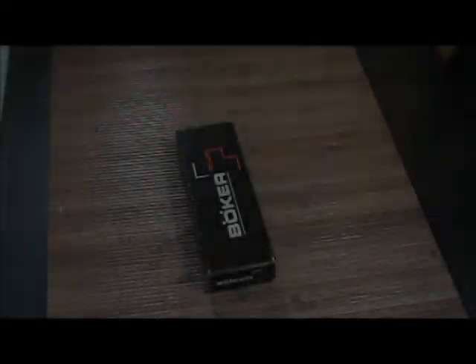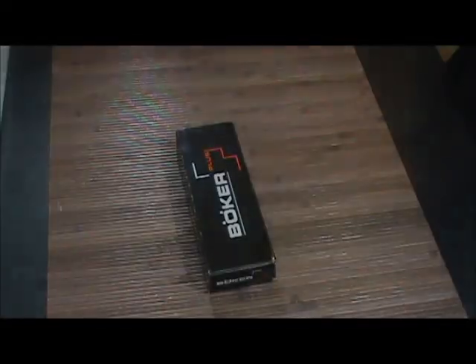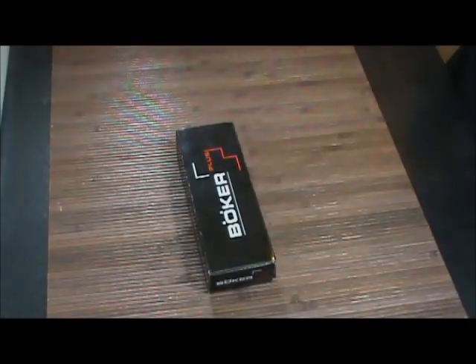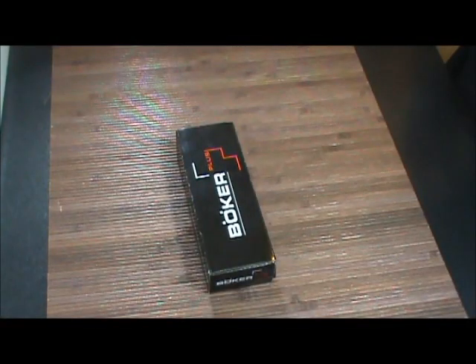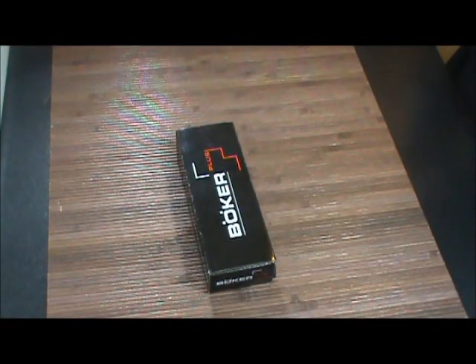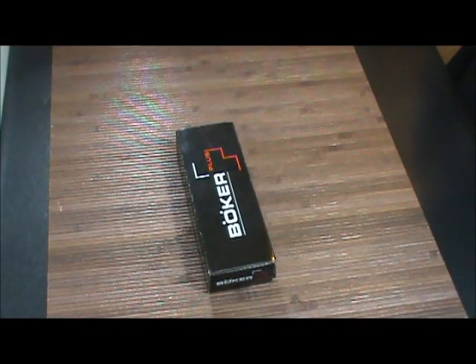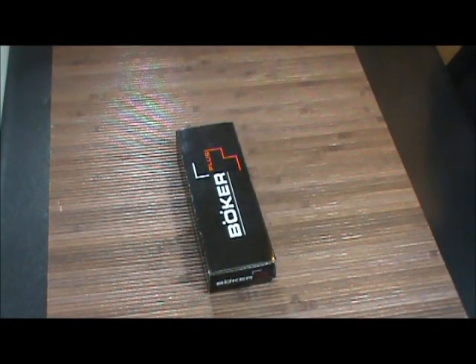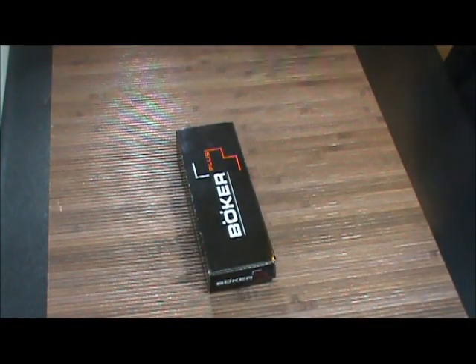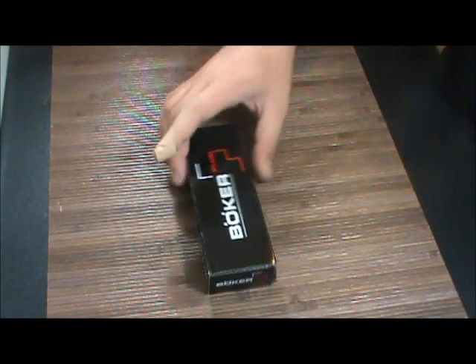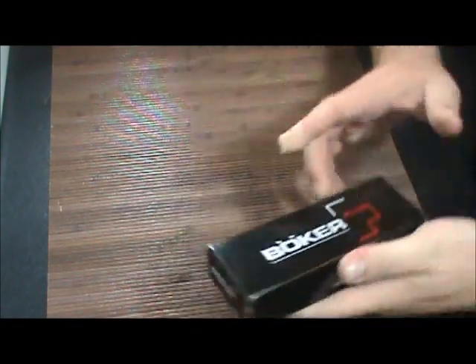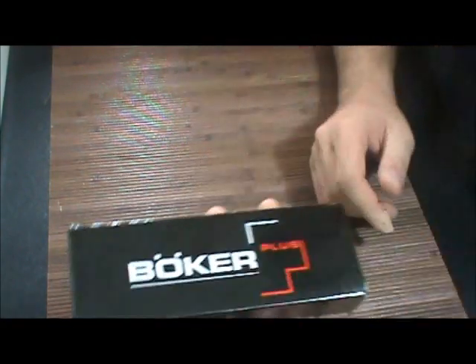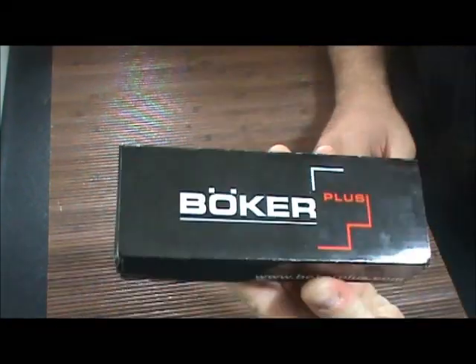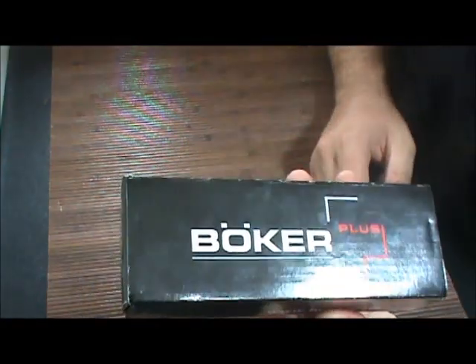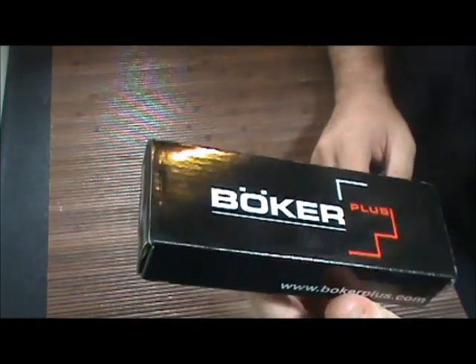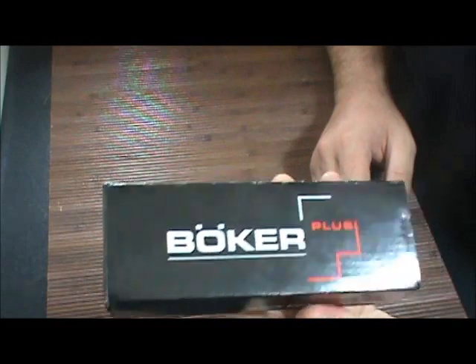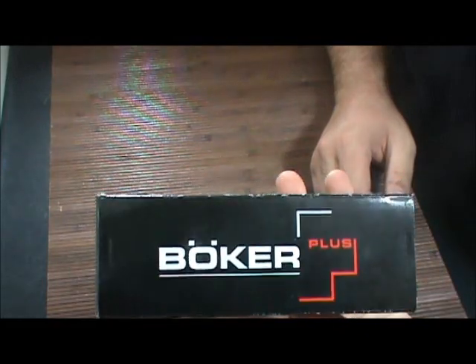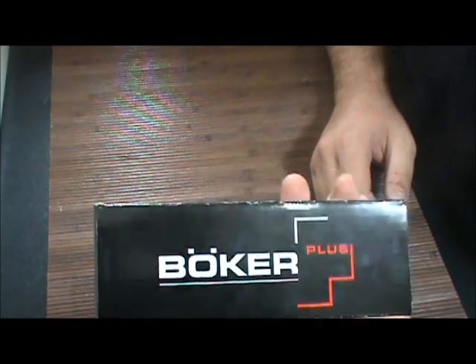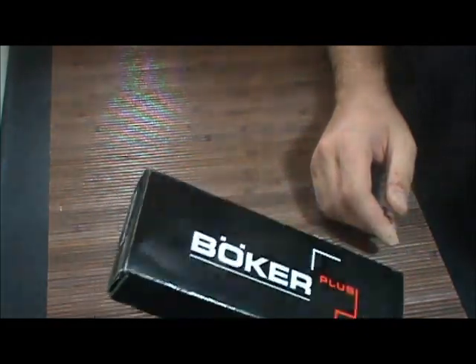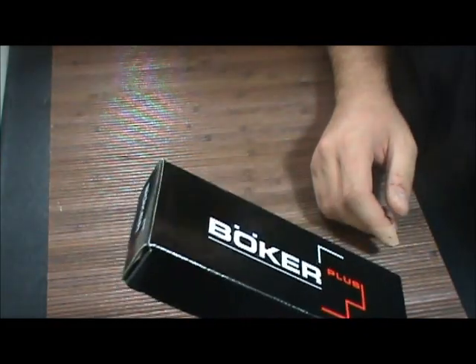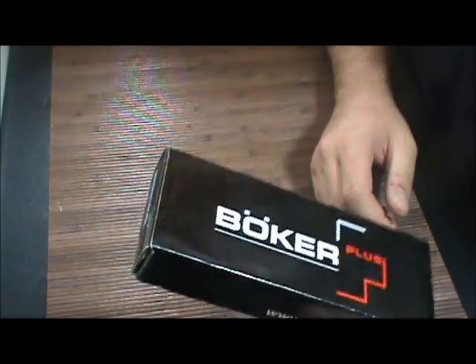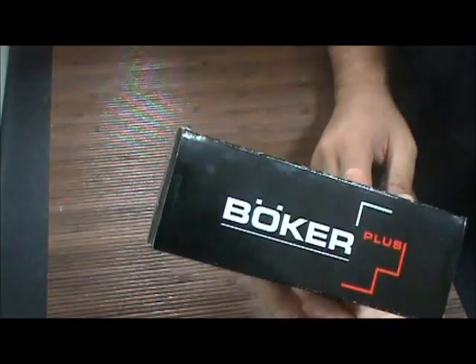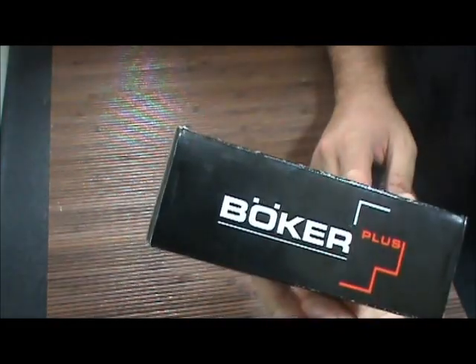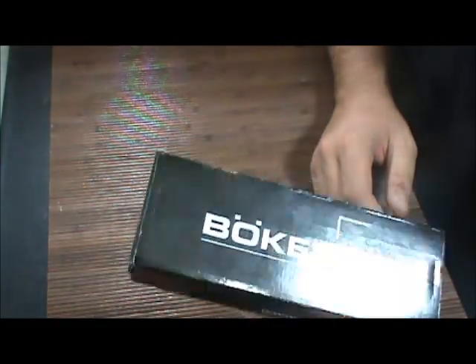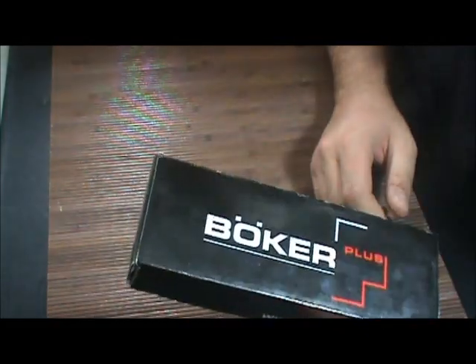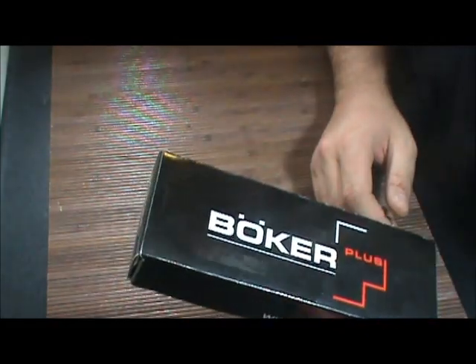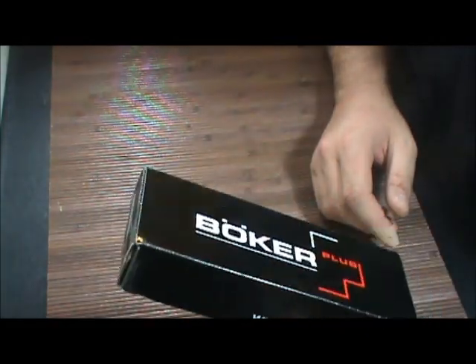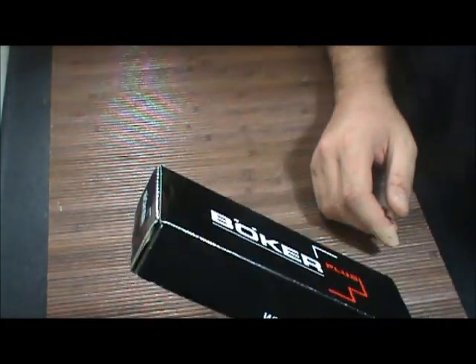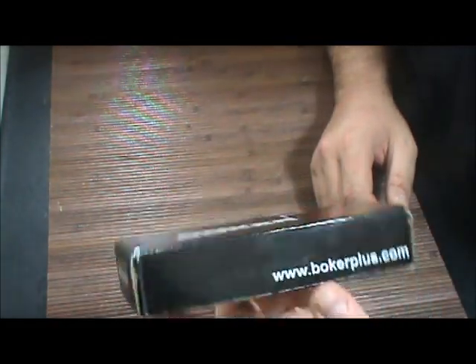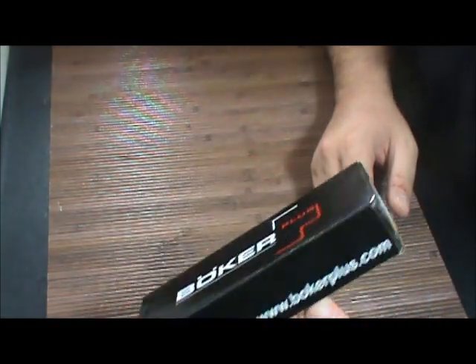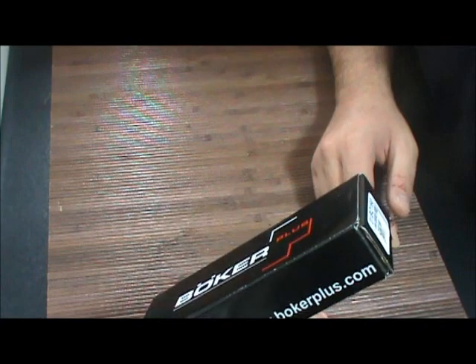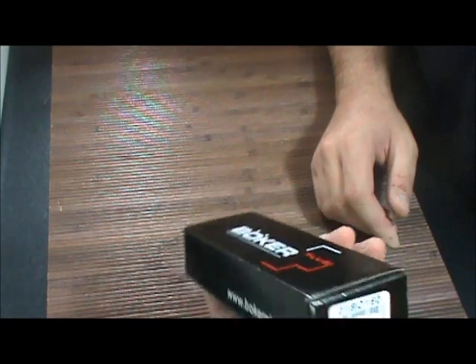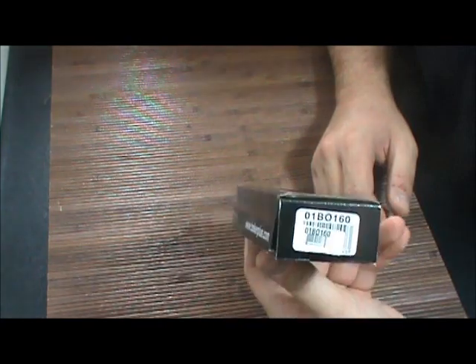Hey, what's going on guys, Carter here. I have another knife review for you. As you can see, this is a Boker Plus, one of their economy lines of knives. It's a folder, it's the Boker S2.